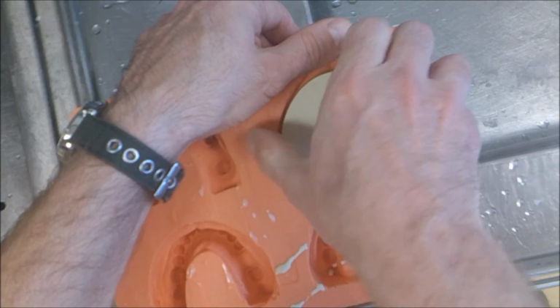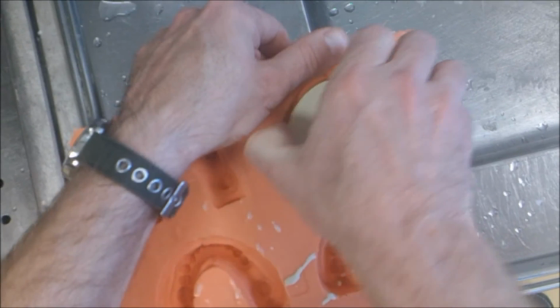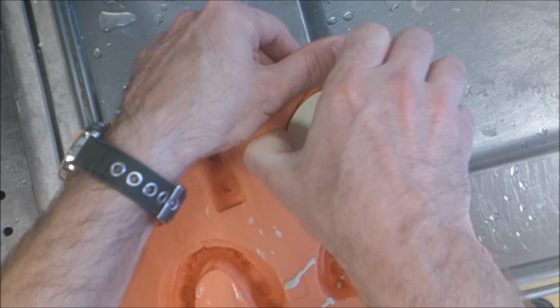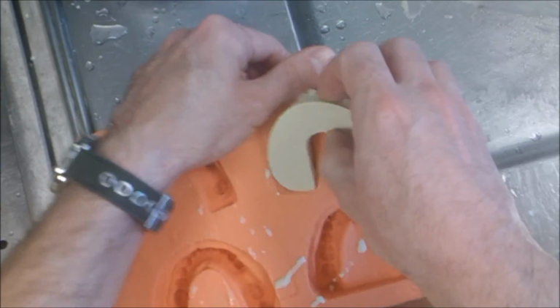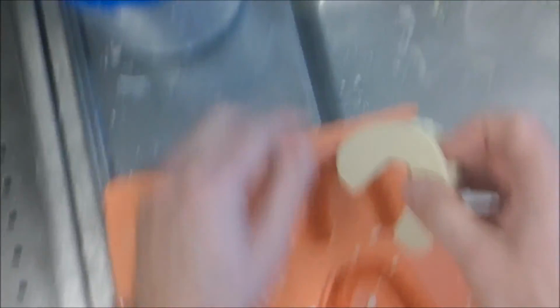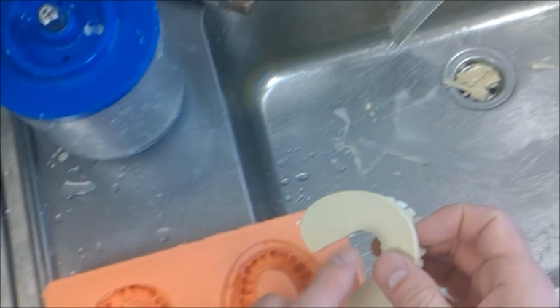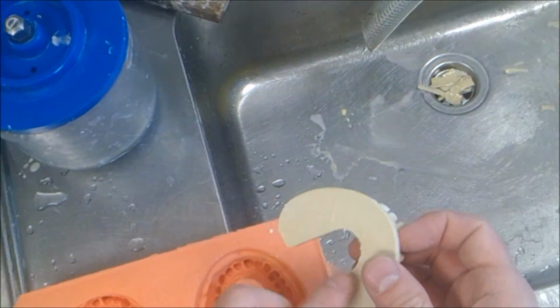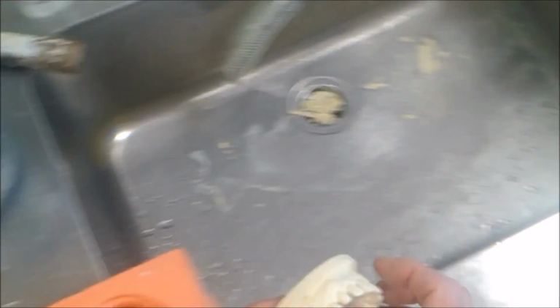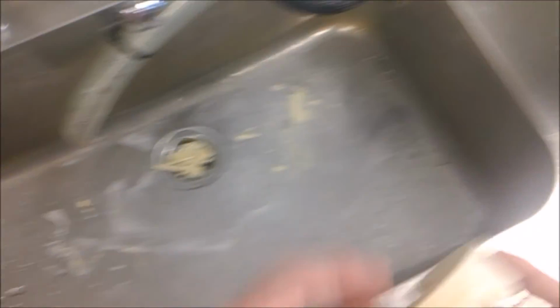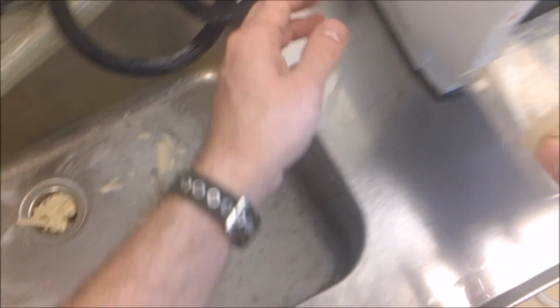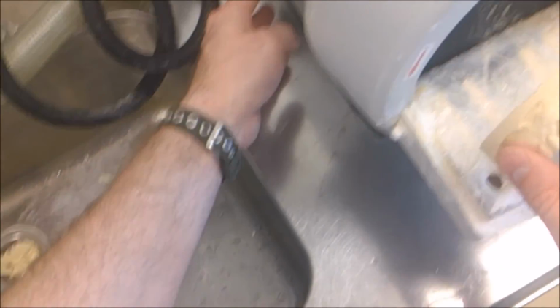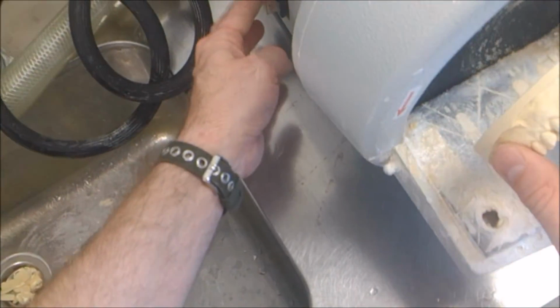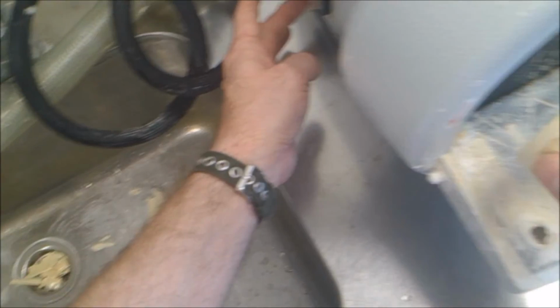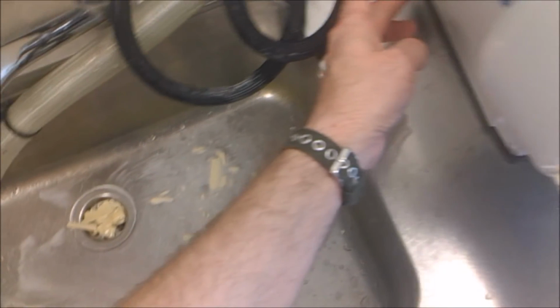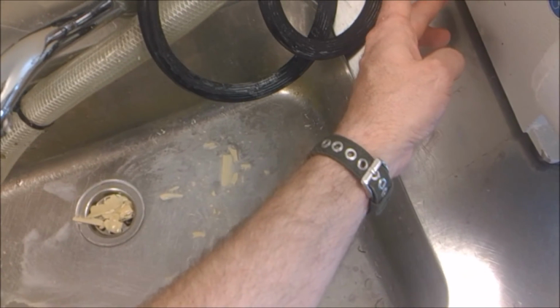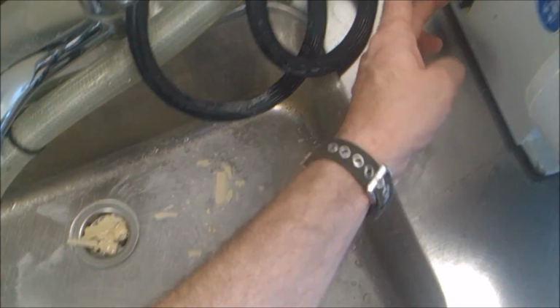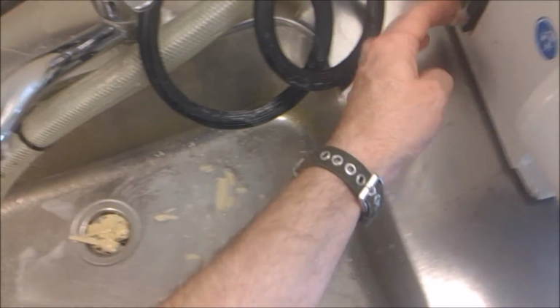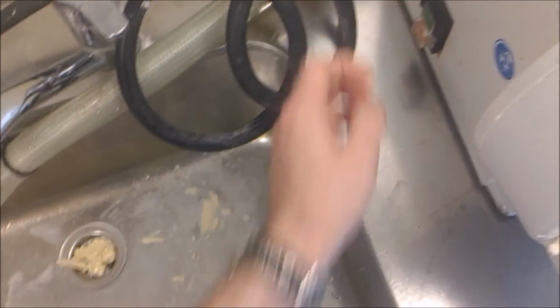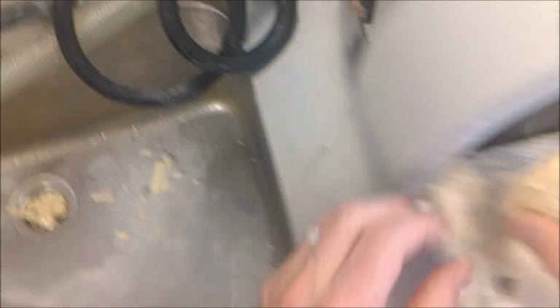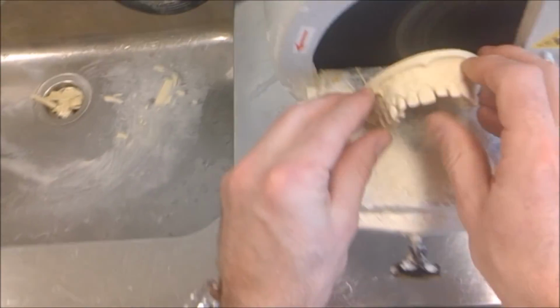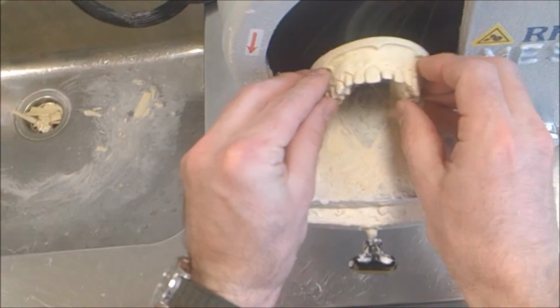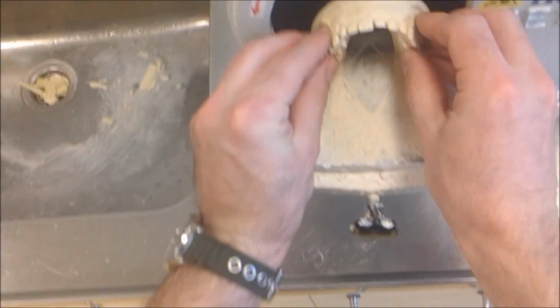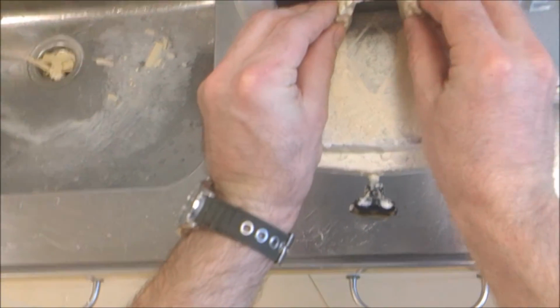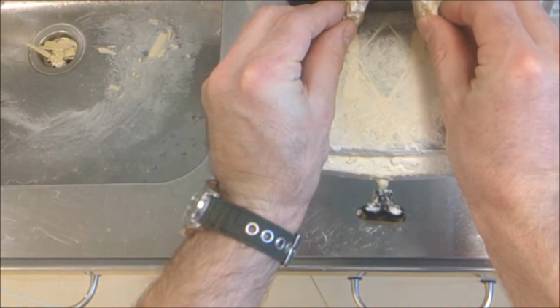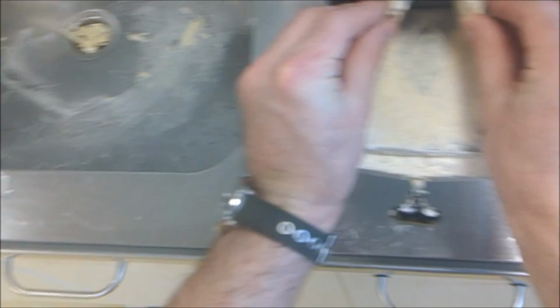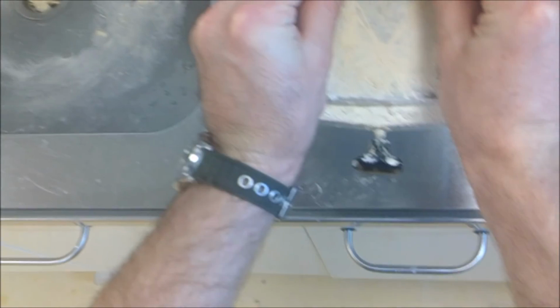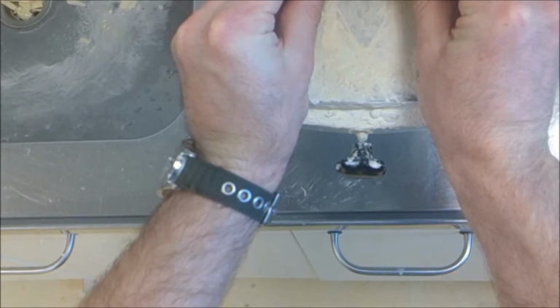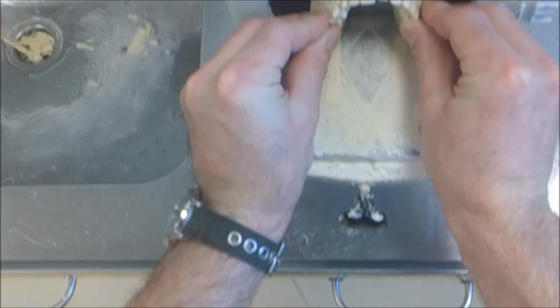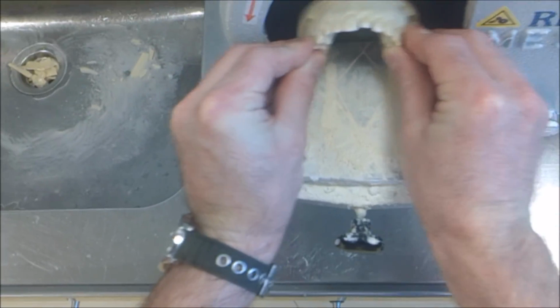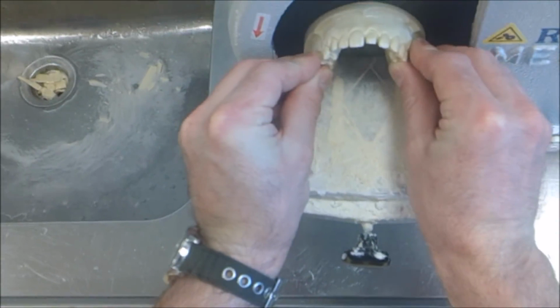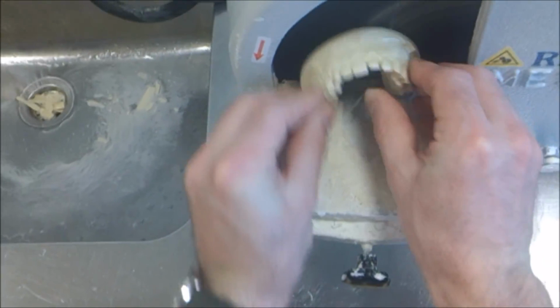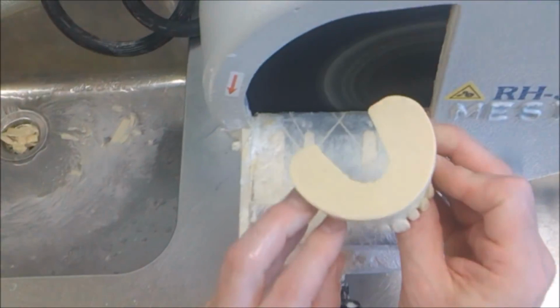I'm just going to dress the base on the model trimmer. Turn the model trimmer on — water should automatically be pumped through — and I'm just going to dress the base there.